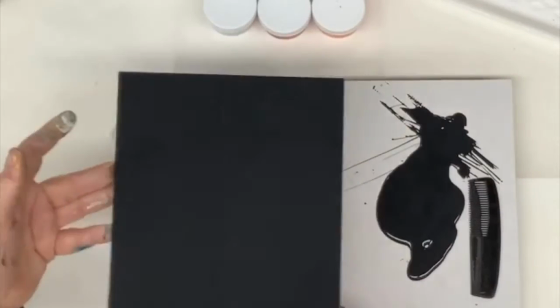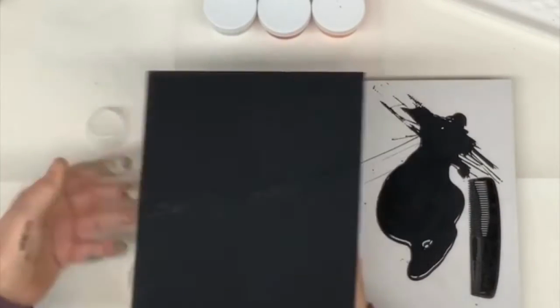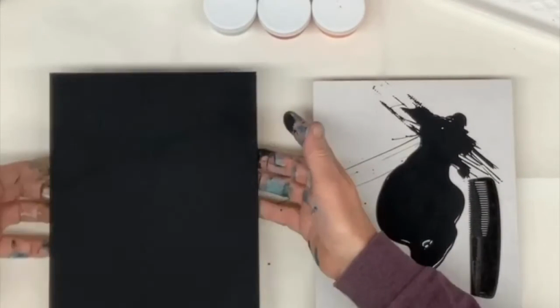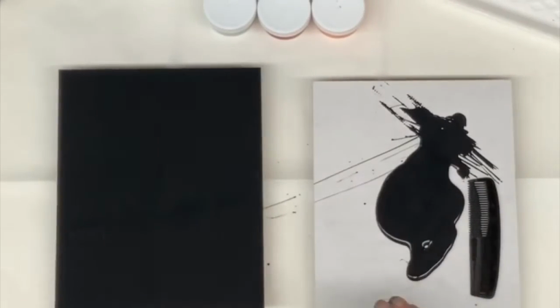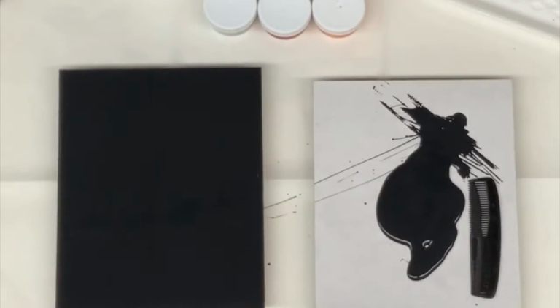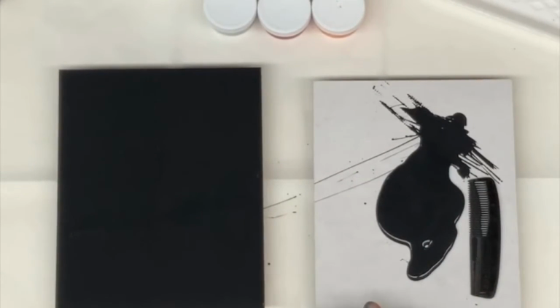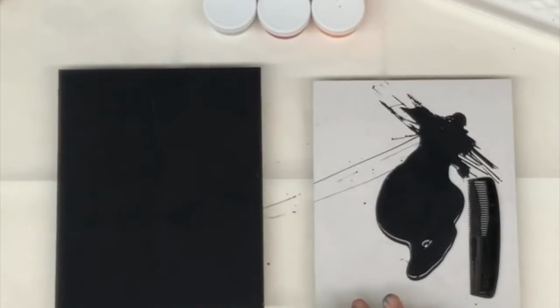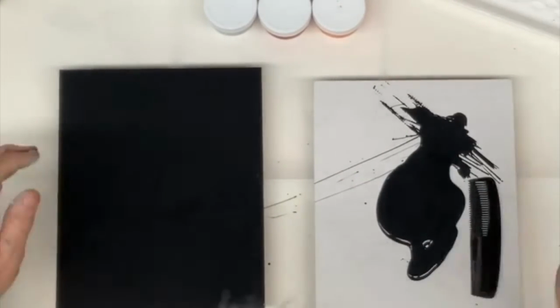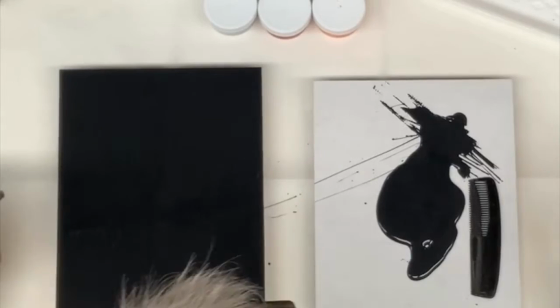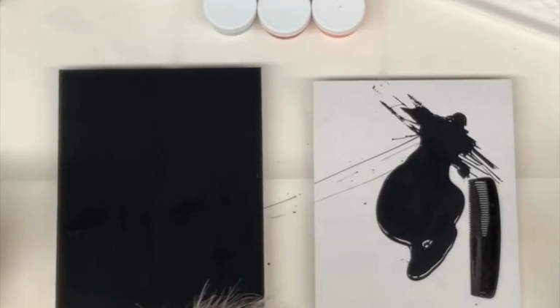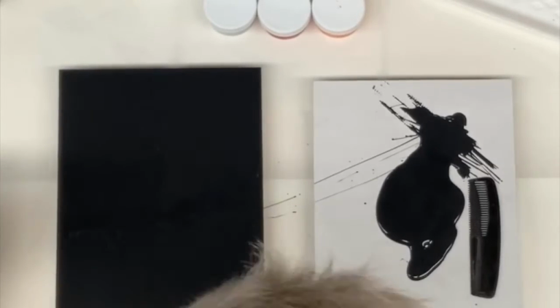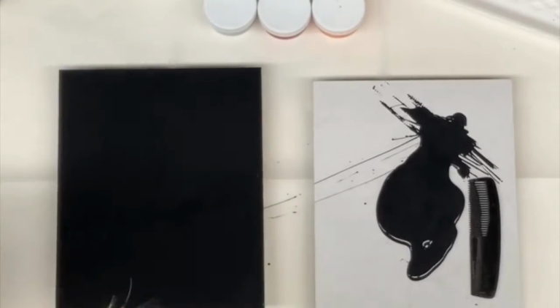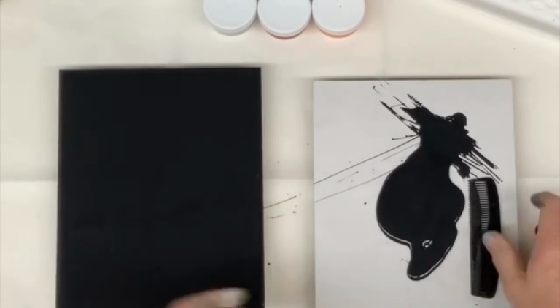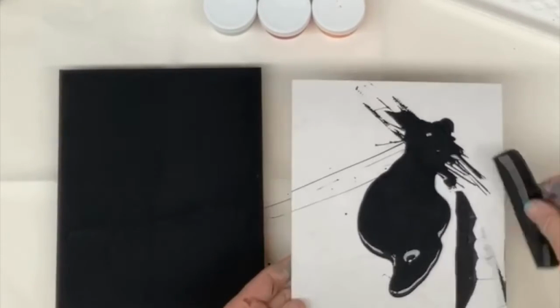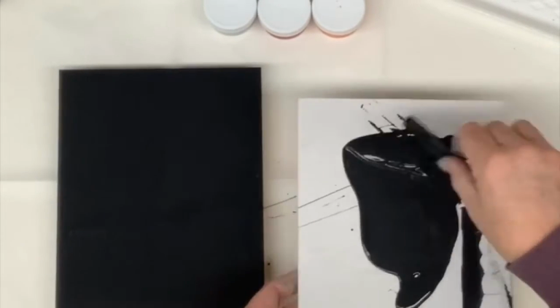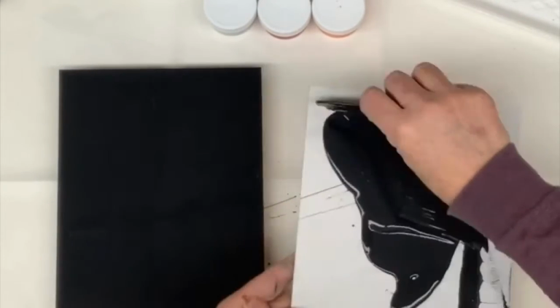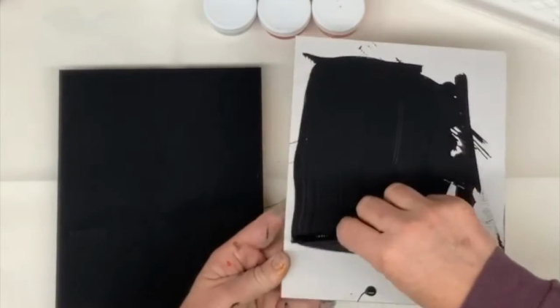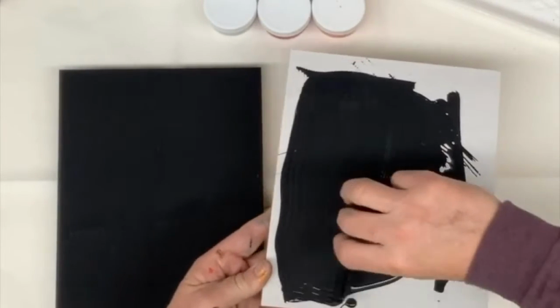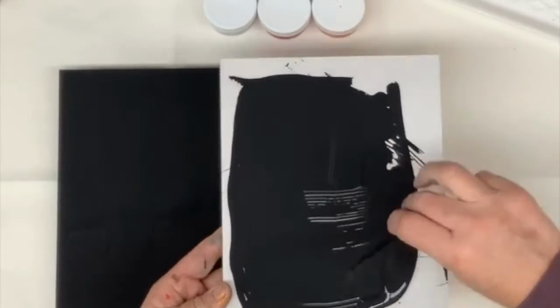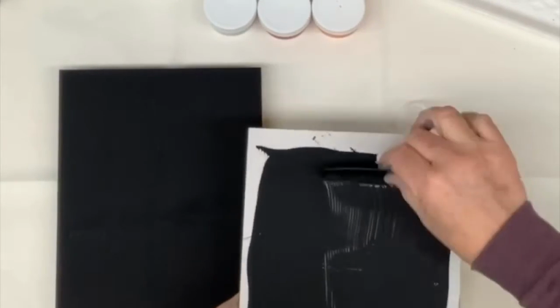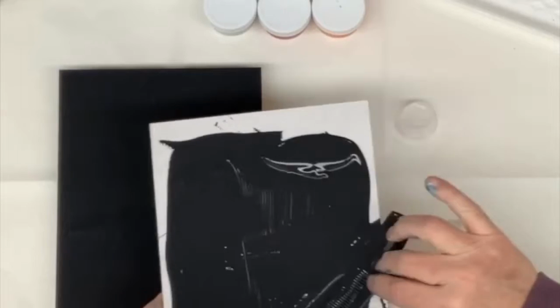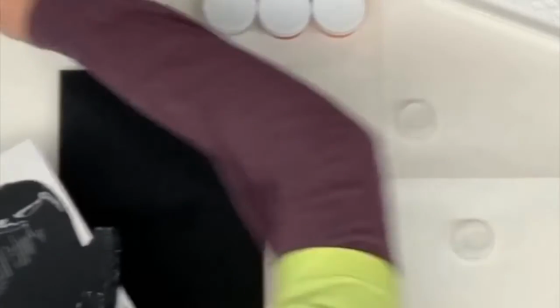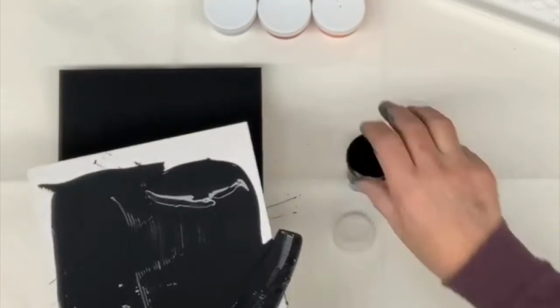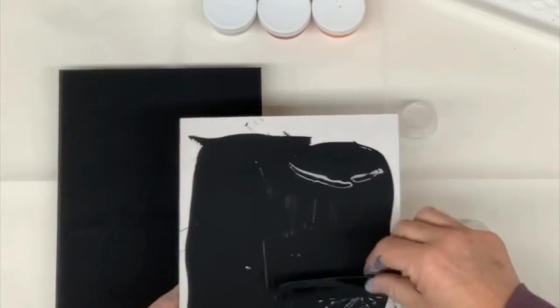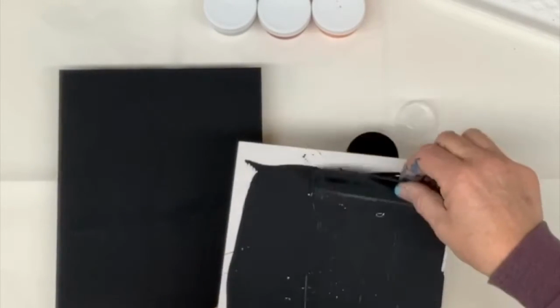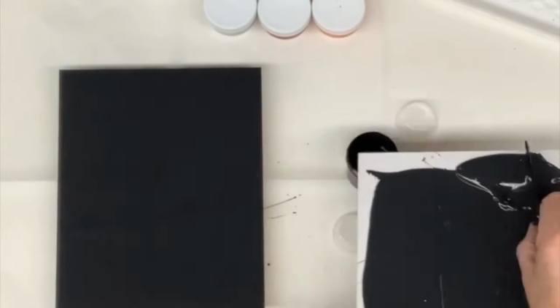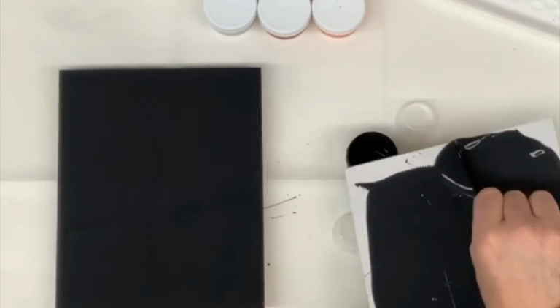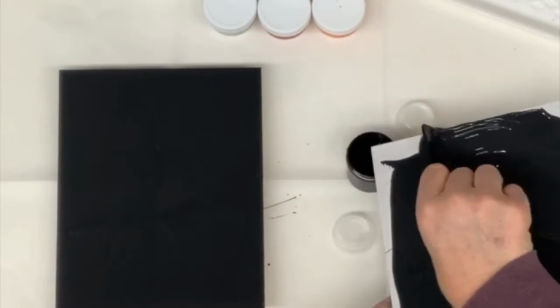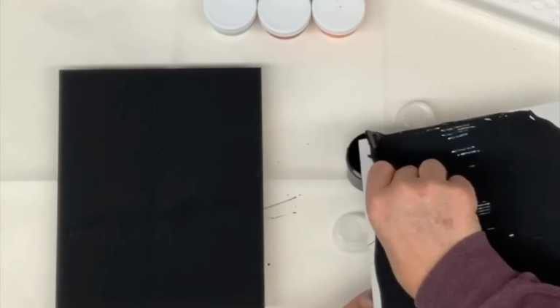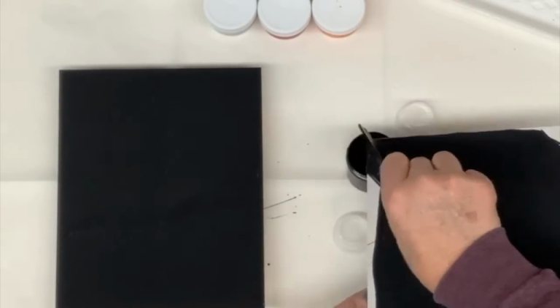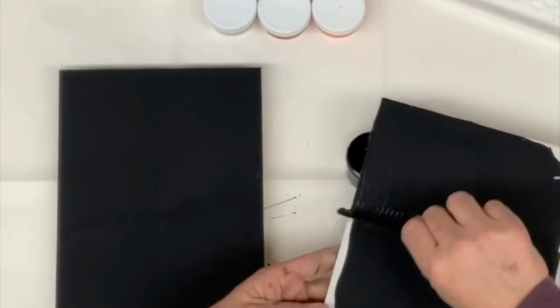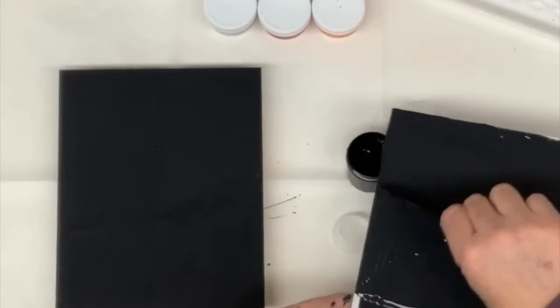So I set that one down. I'm ready to go. I'm going to jump over into my other one here and get it prepared. And the beauty of using this comb is it leaves just enough of a puddle on the surface to drag through.